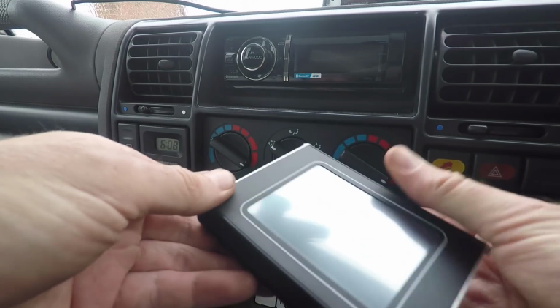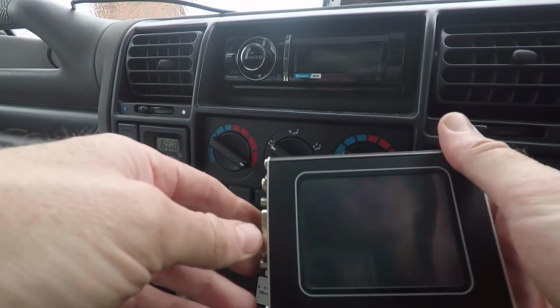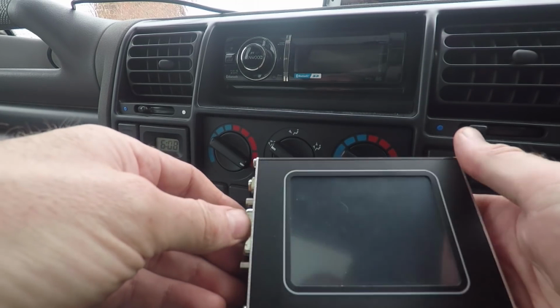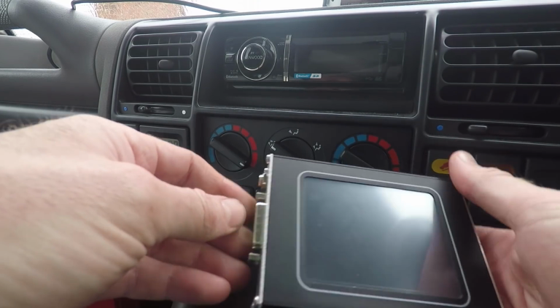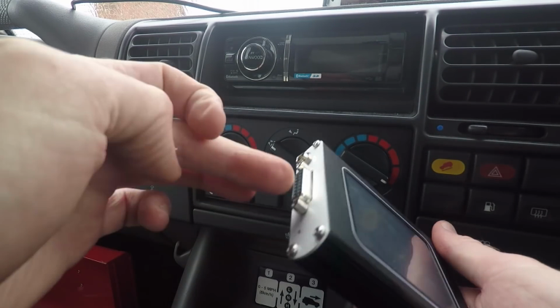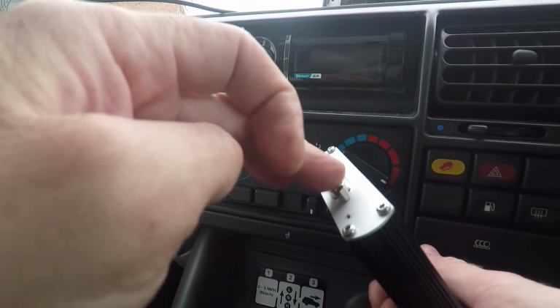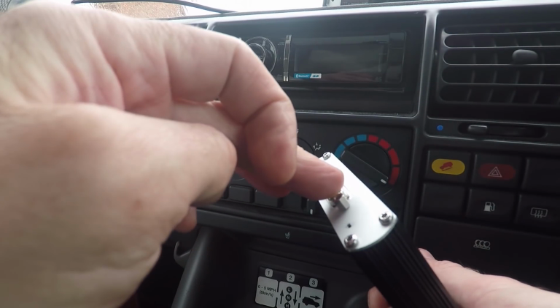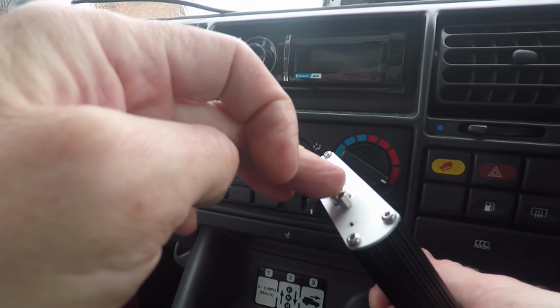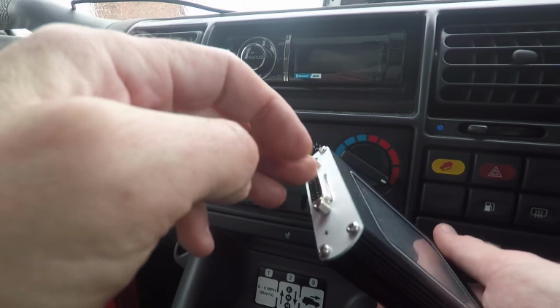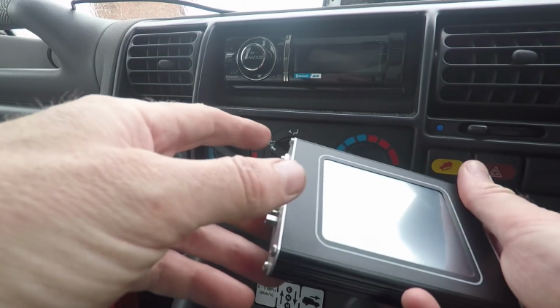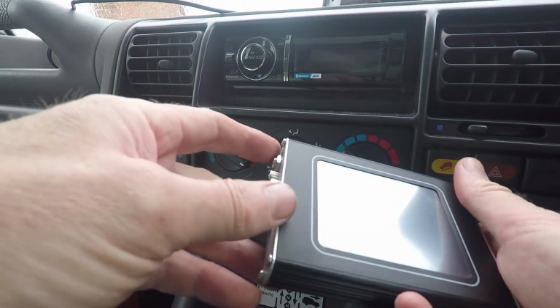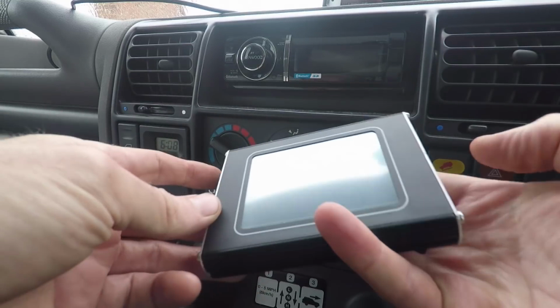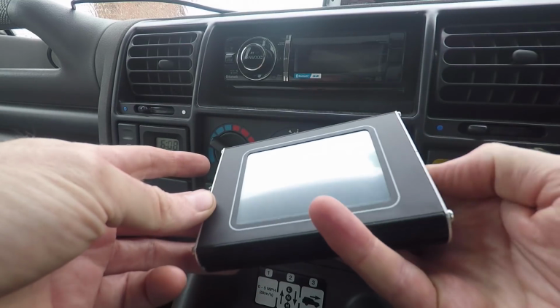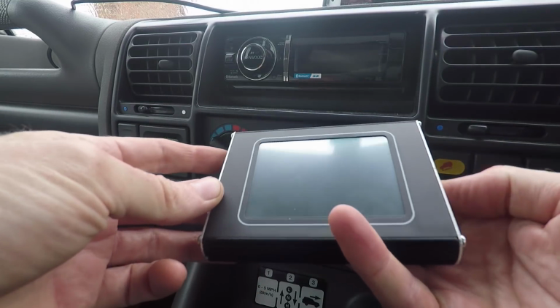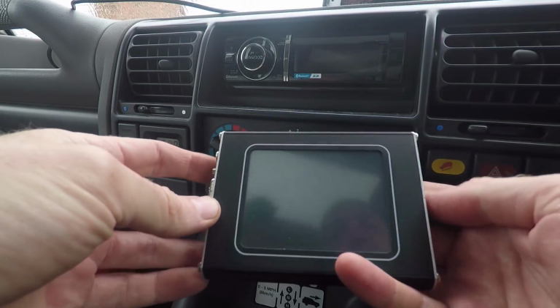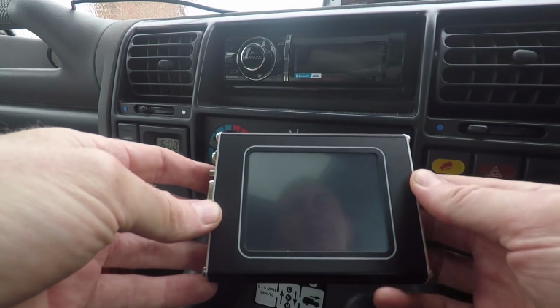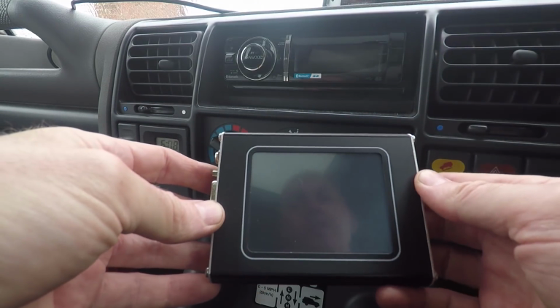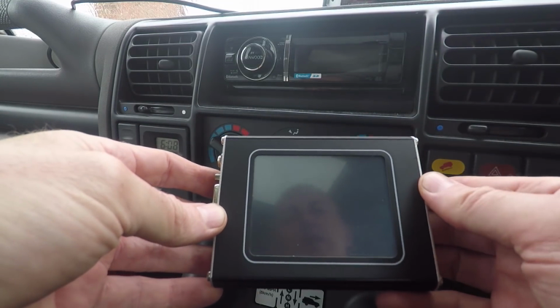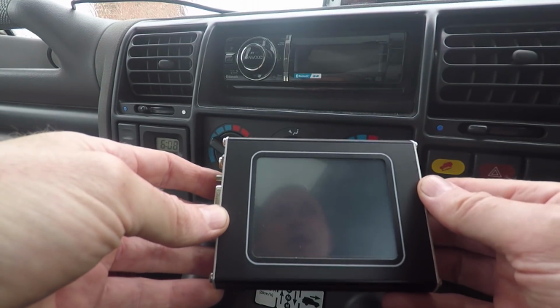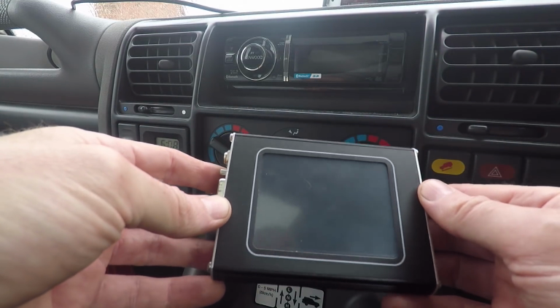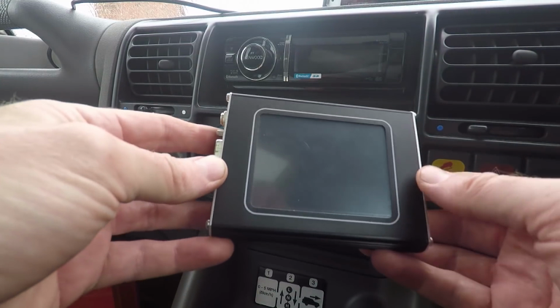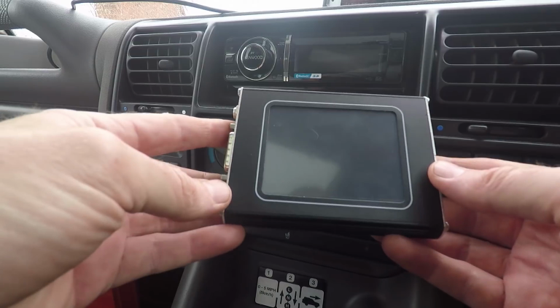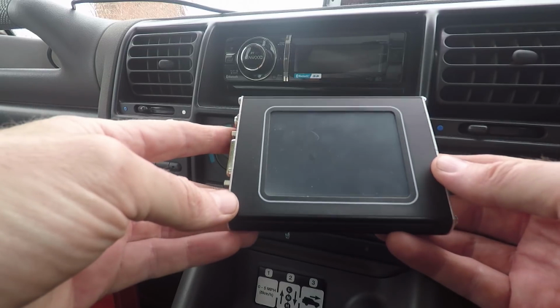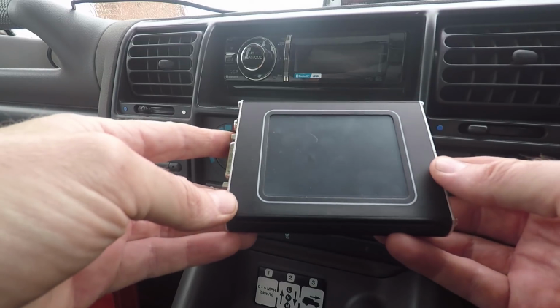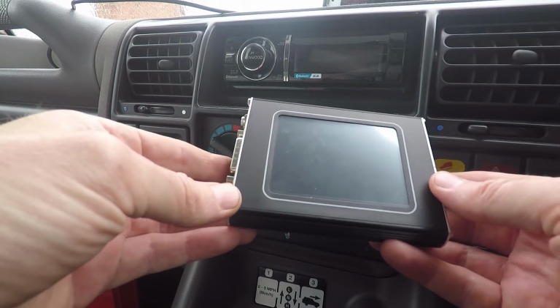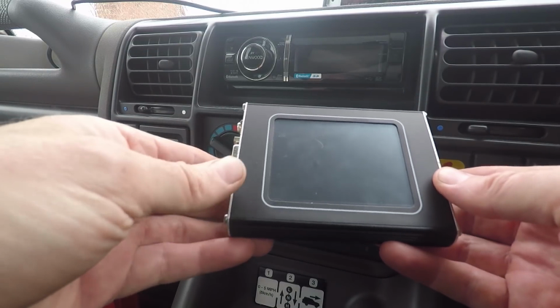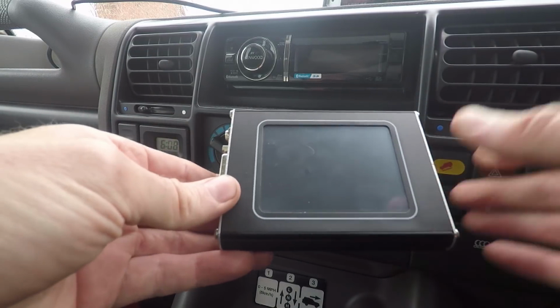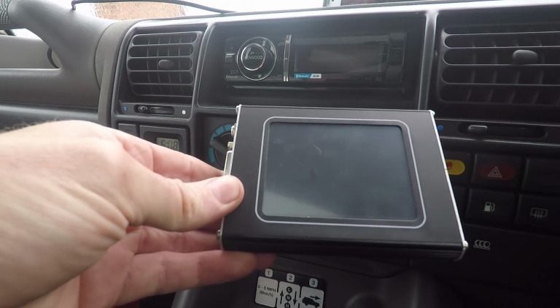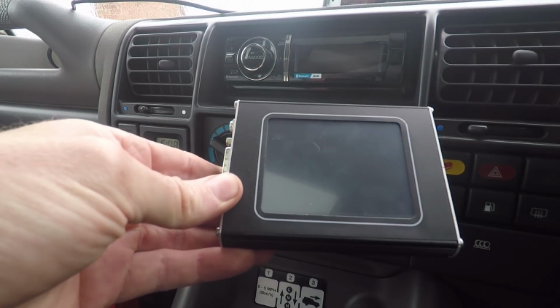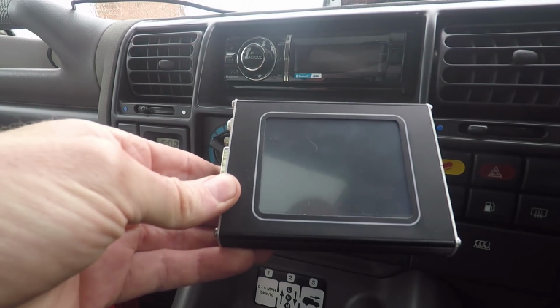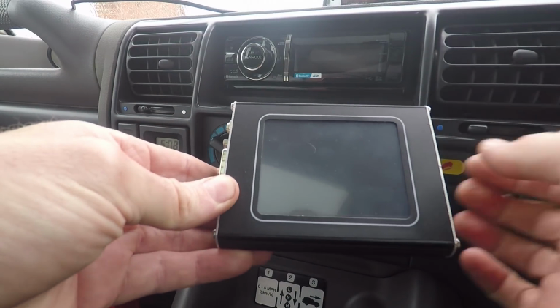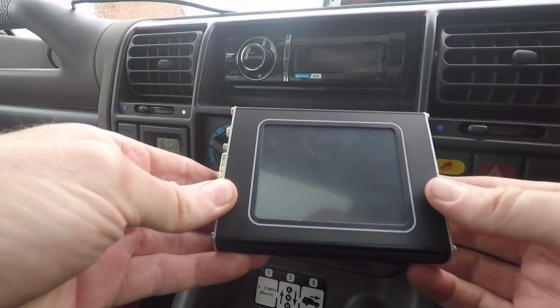The only way you can do engine diagnostics is if you actually plug it in via the OBD port. If you power it with the other two, I think that's just for transferring files onto it from your laptop, or if you just wanted to enter the license keys — that type of thing.